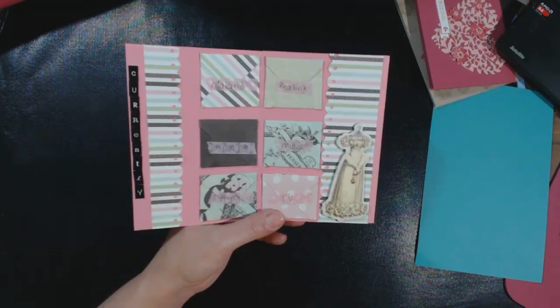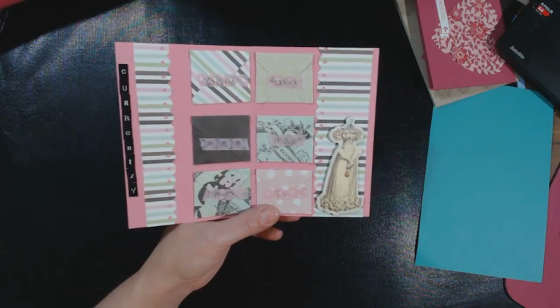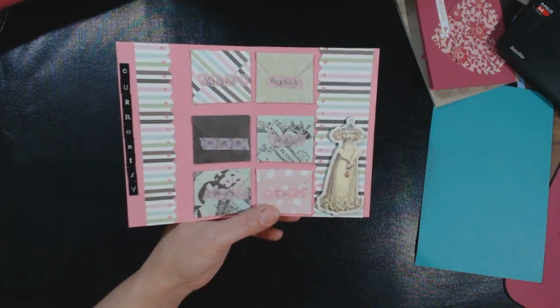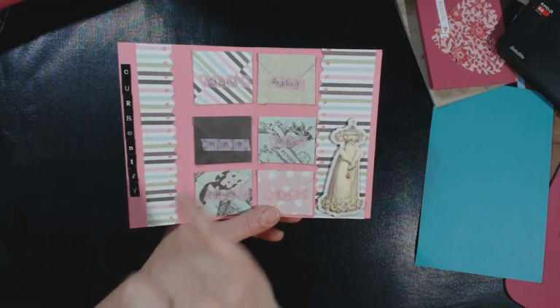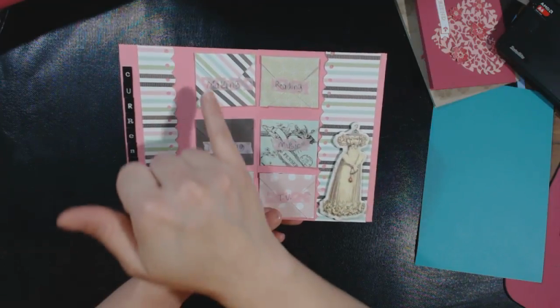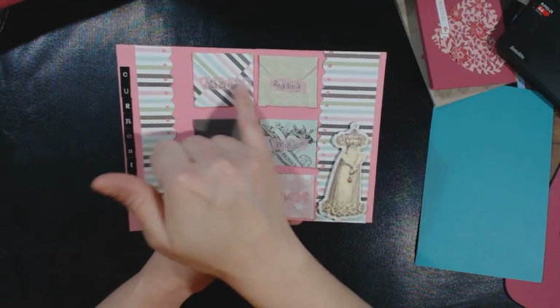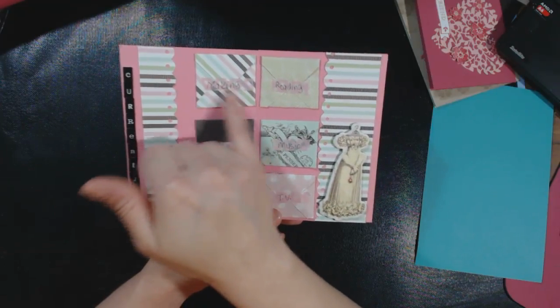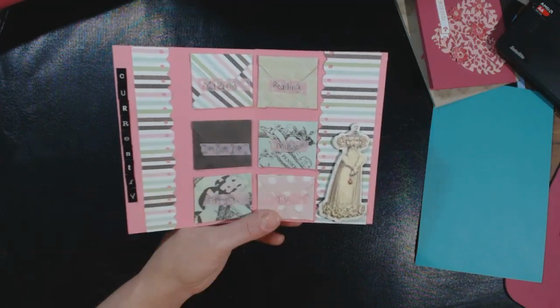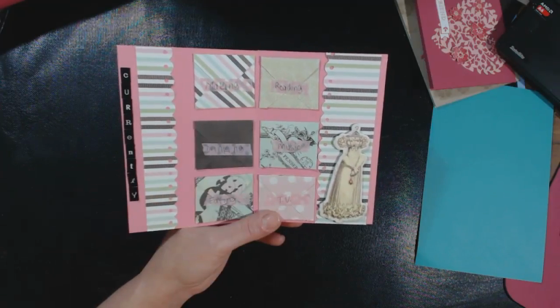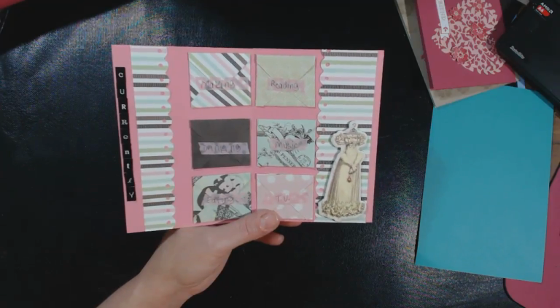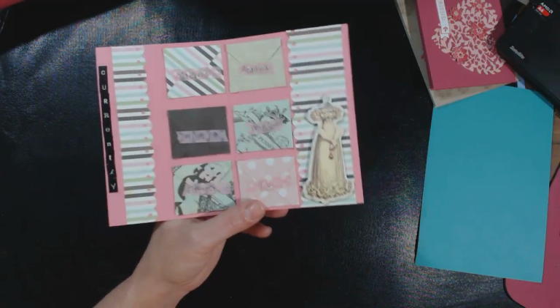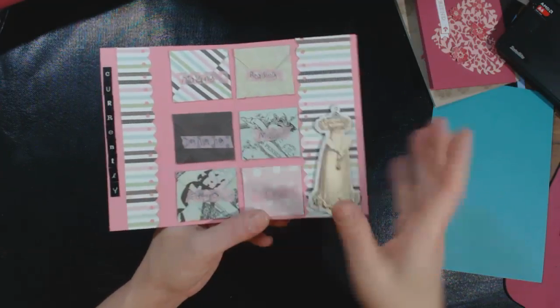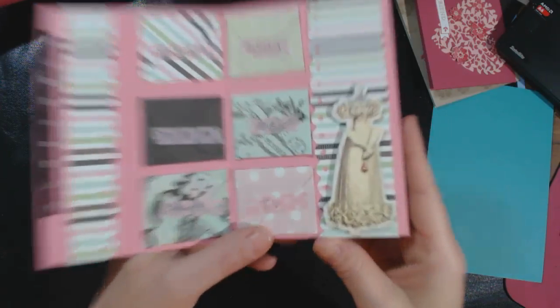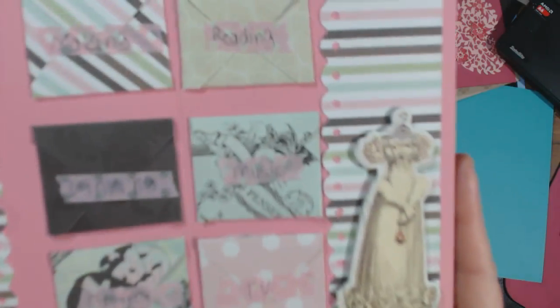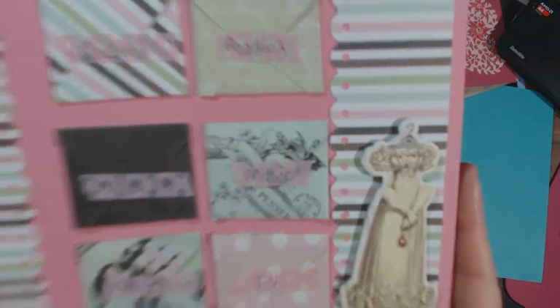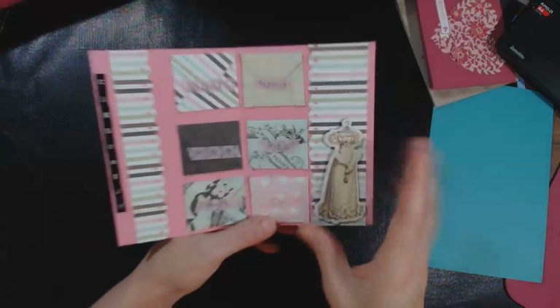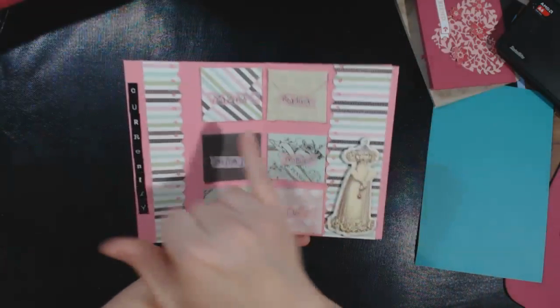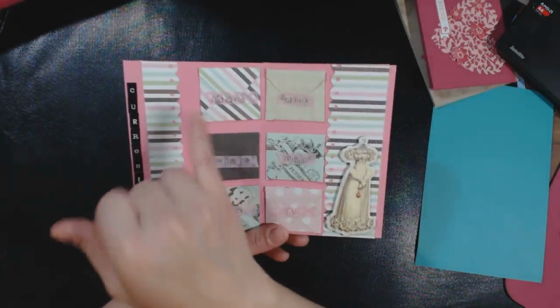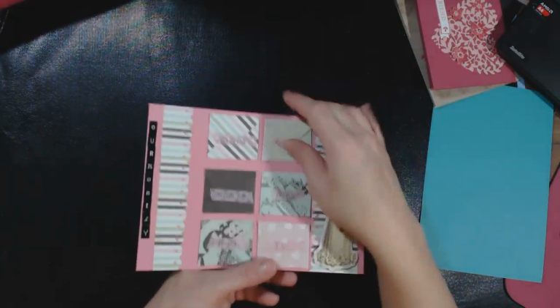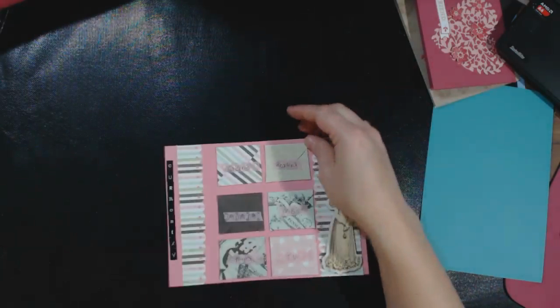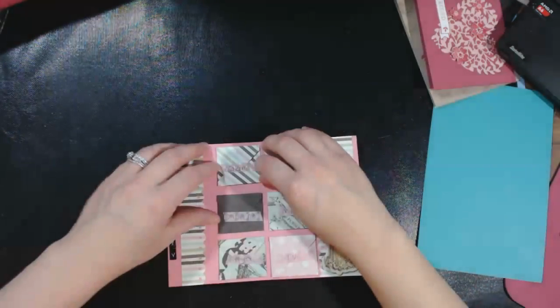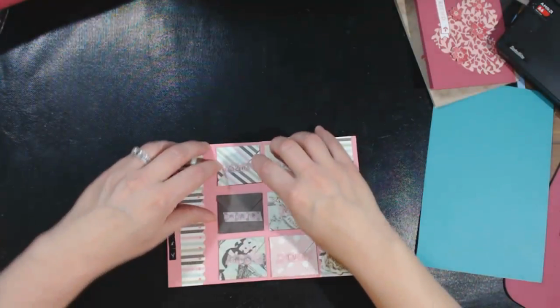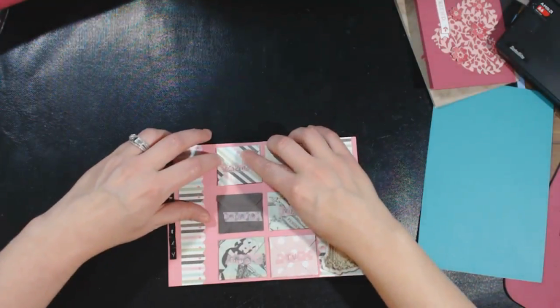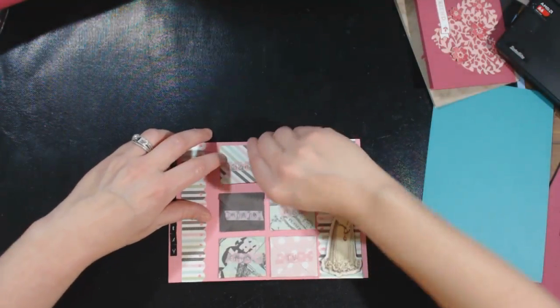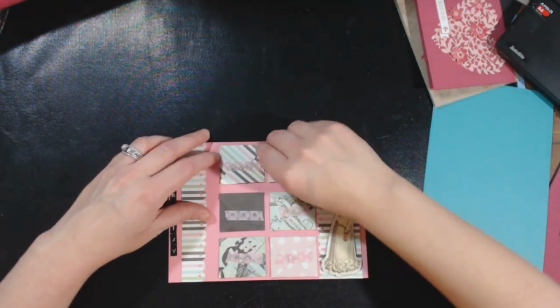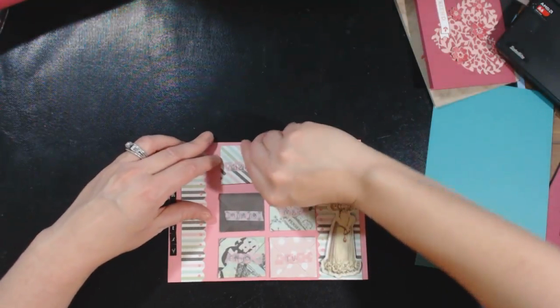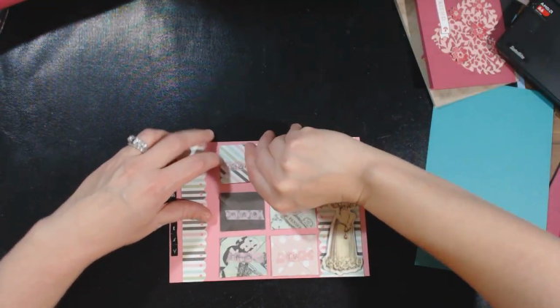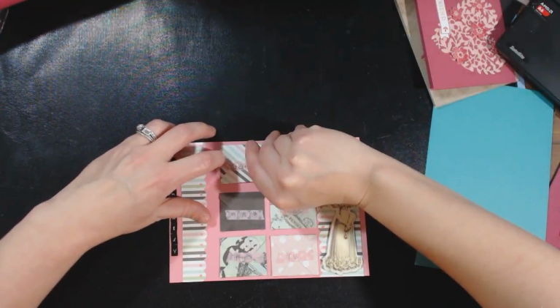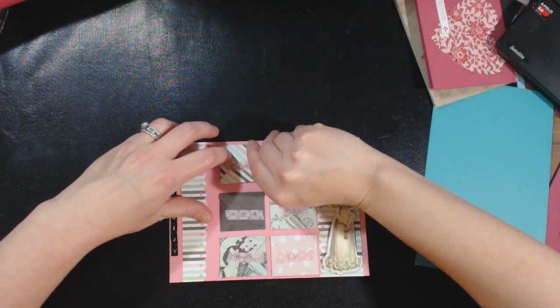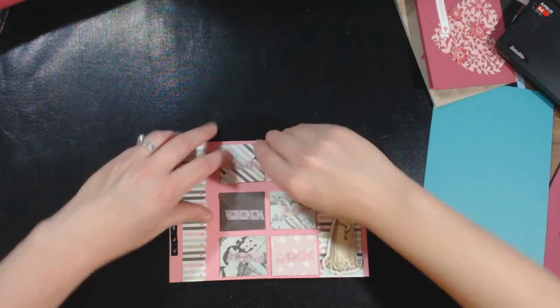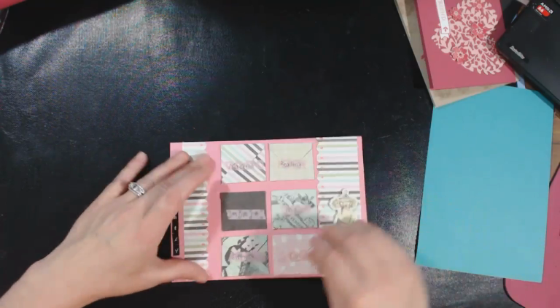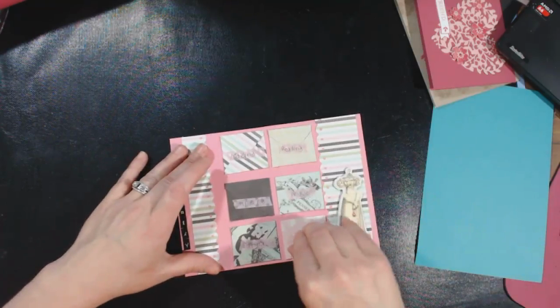Here are some stickers that weren't in the kit, and some washi tape that I used that wasn't included in the kit either. But here's my making — like what I'm currently making — so then when I give it to the person...